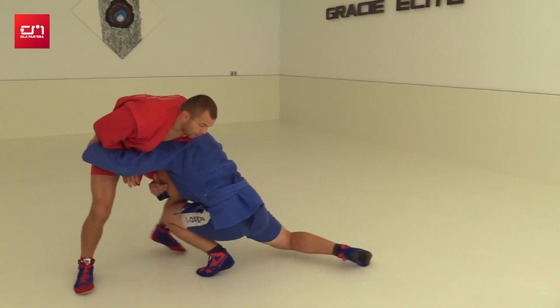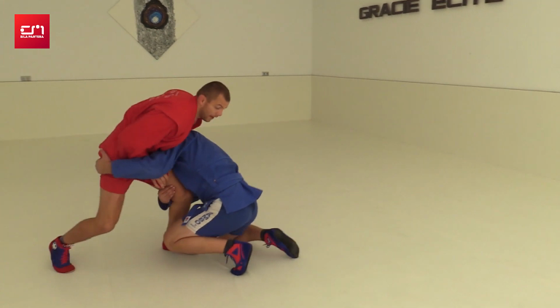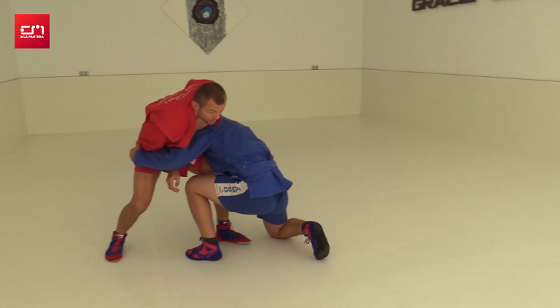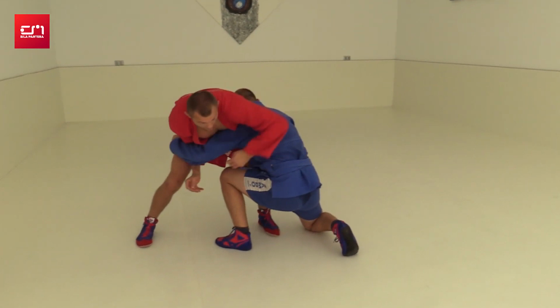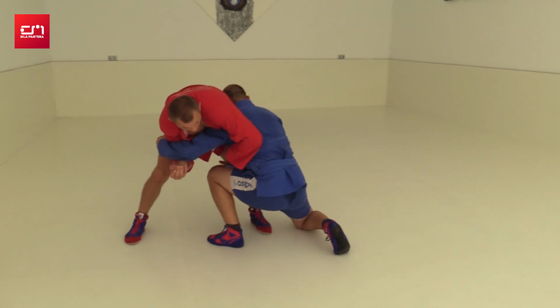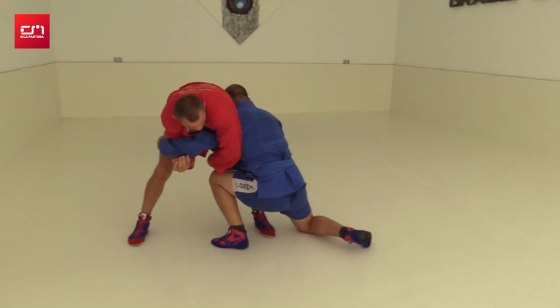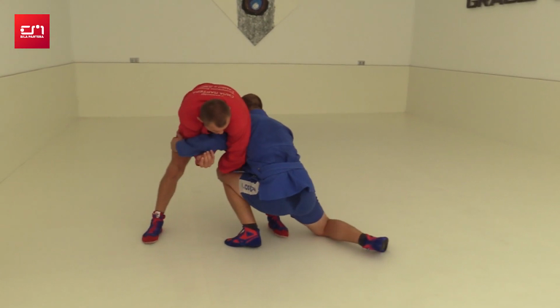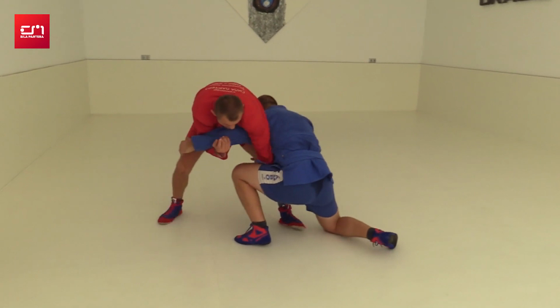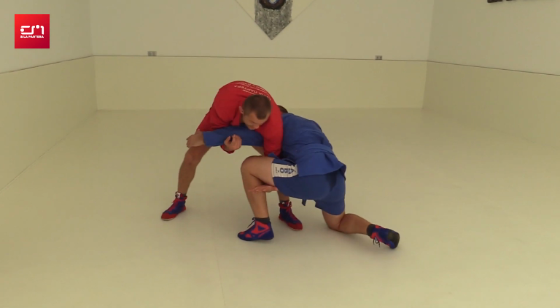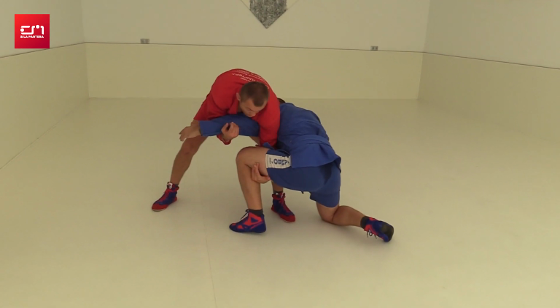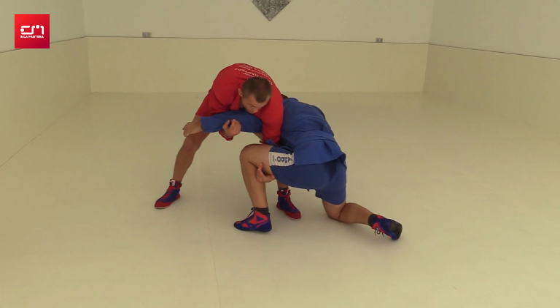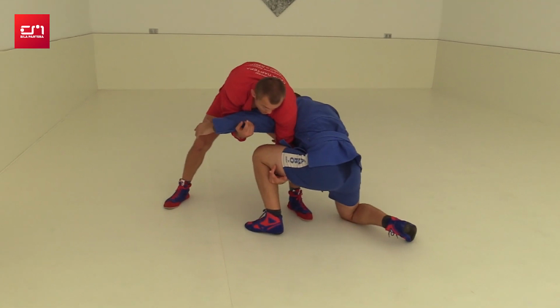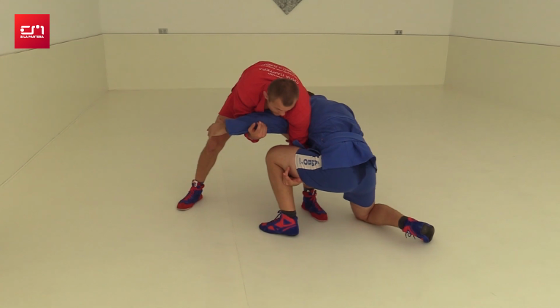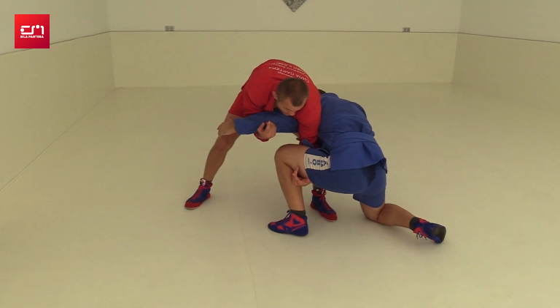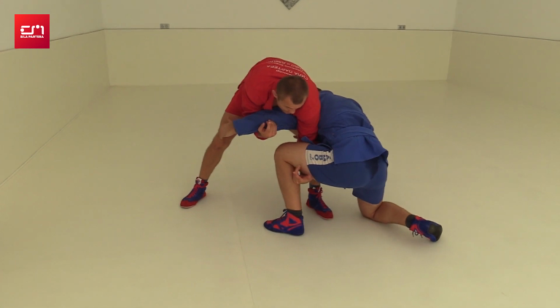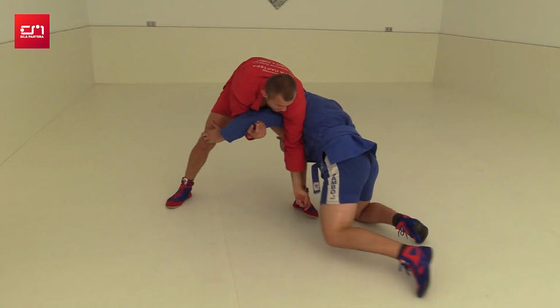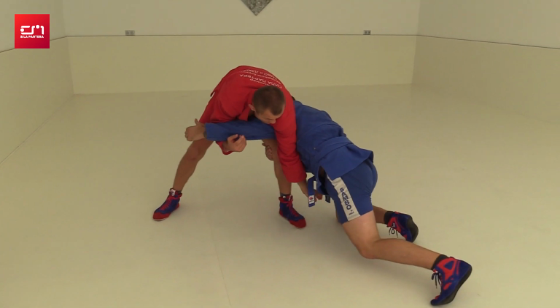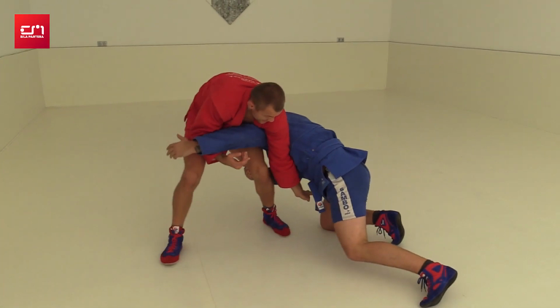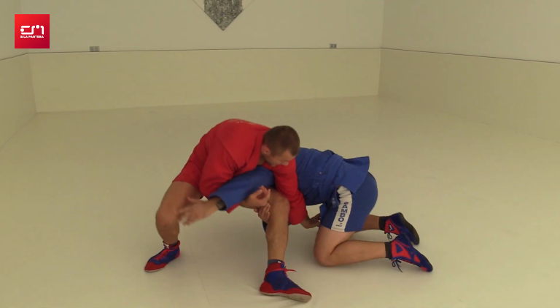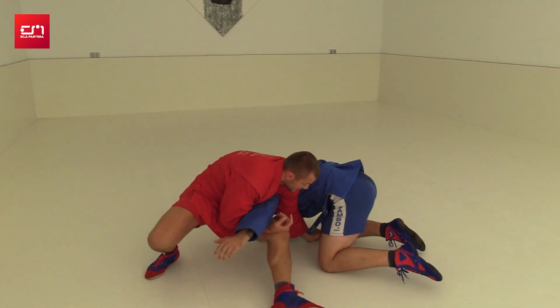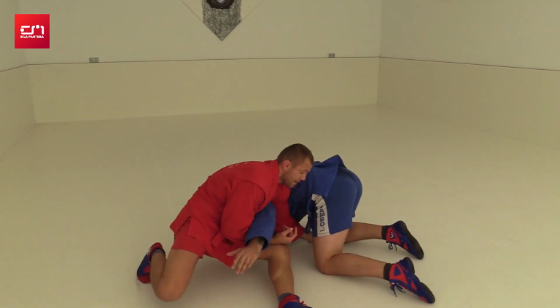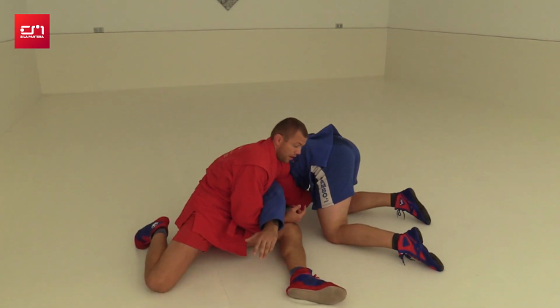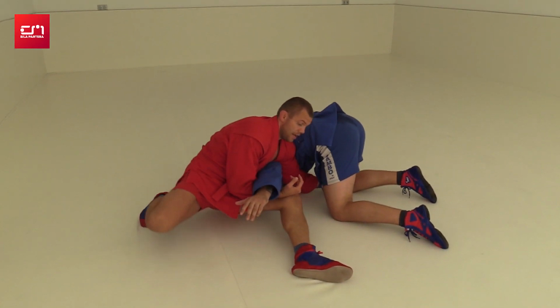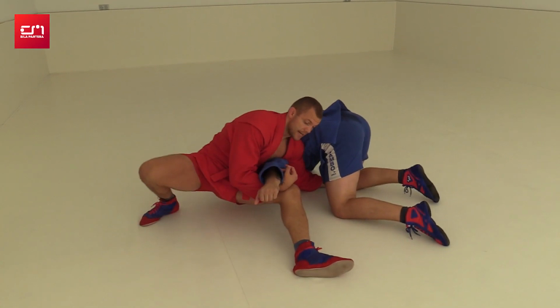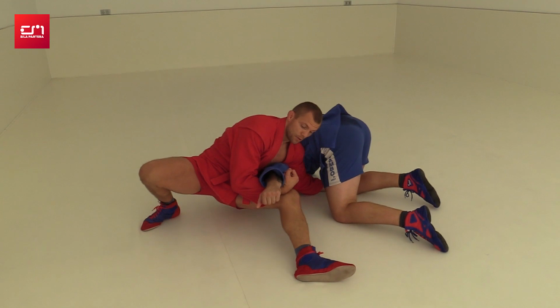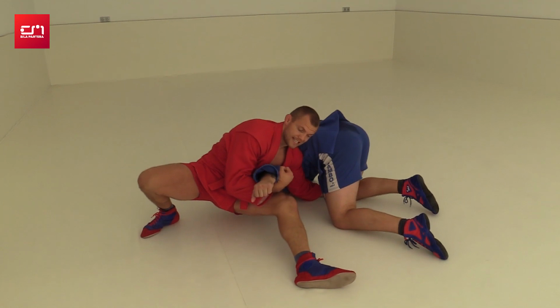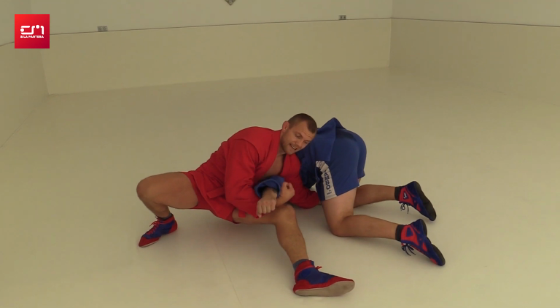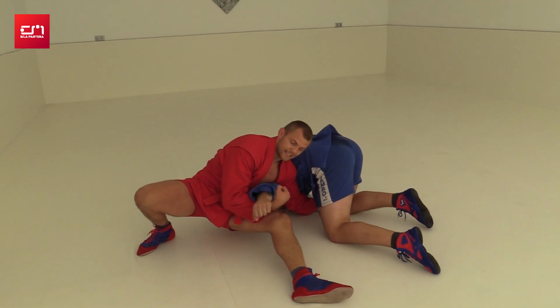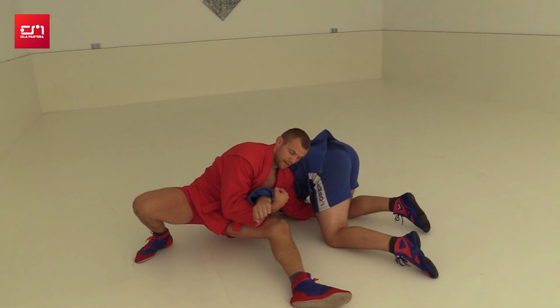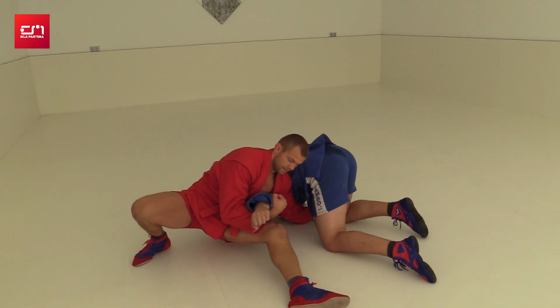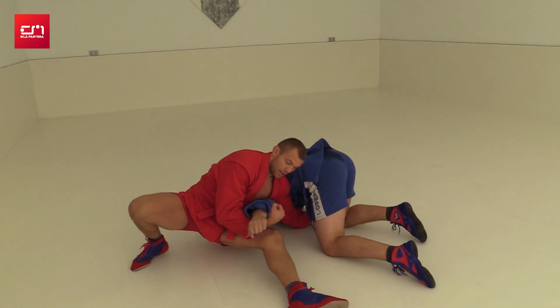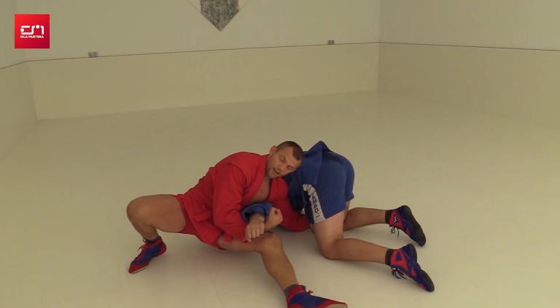Same thing — if he hides this hip or this knee, you can collect the far one and apply pressure on the arm. Do not sit down.